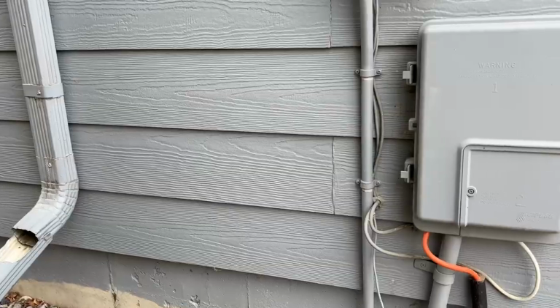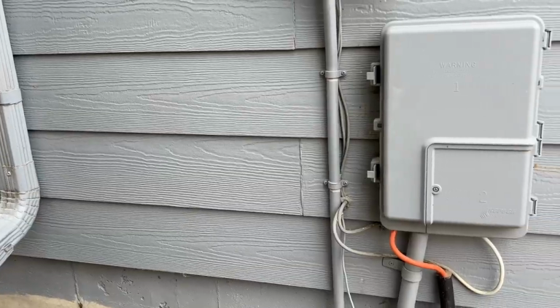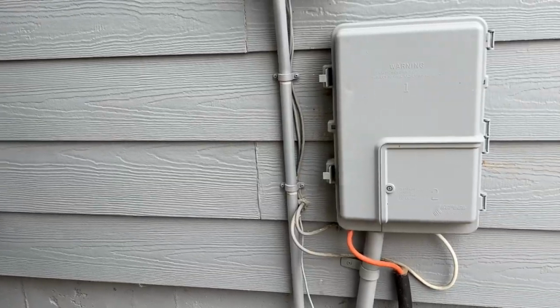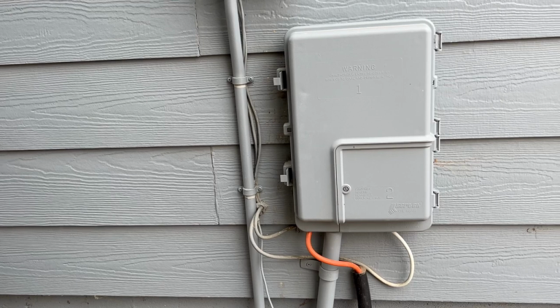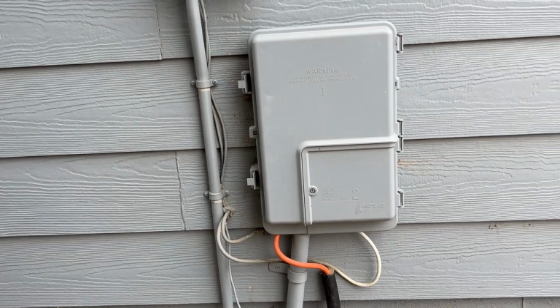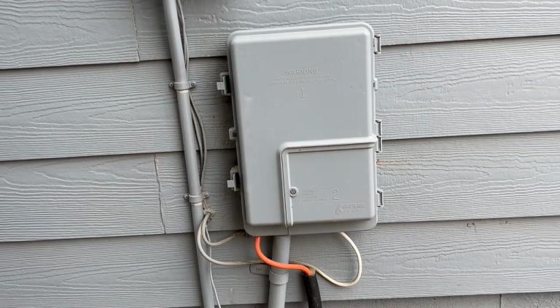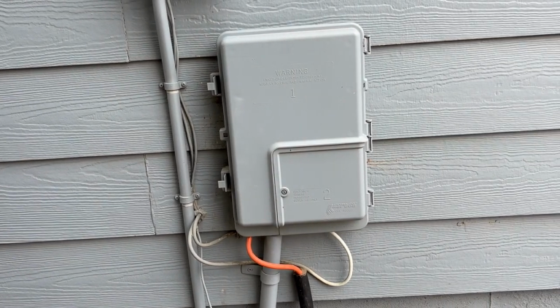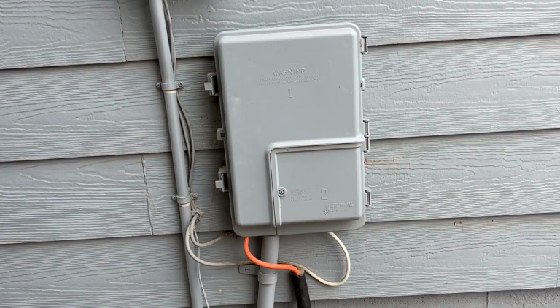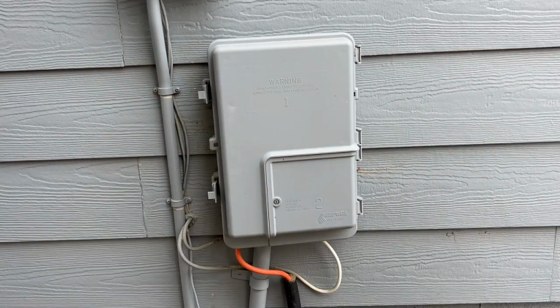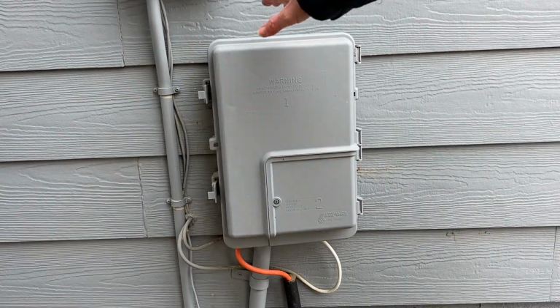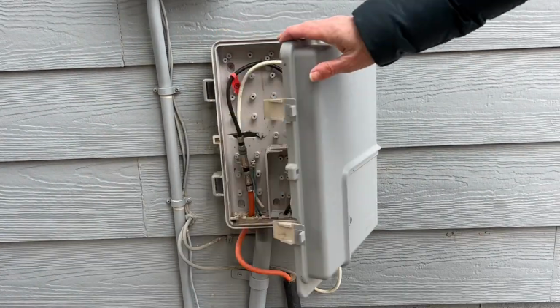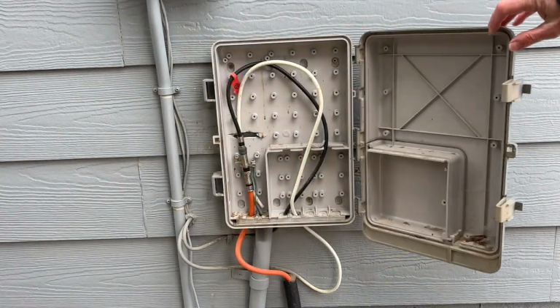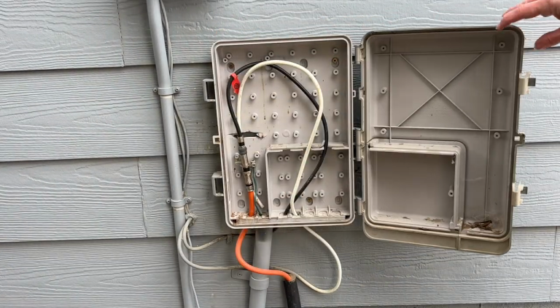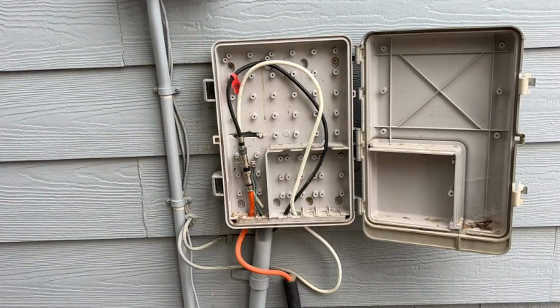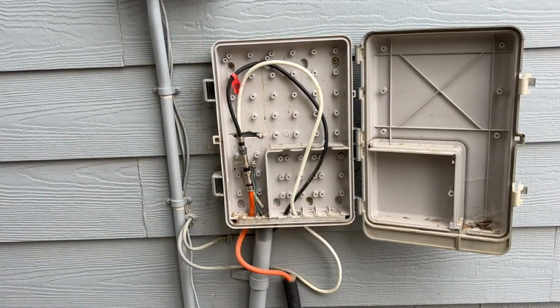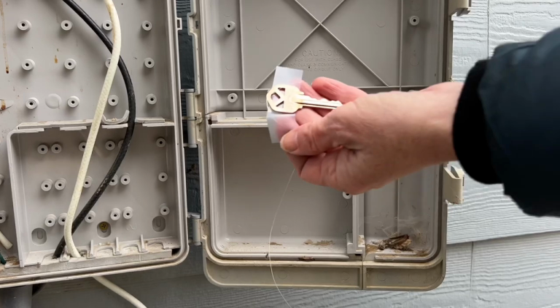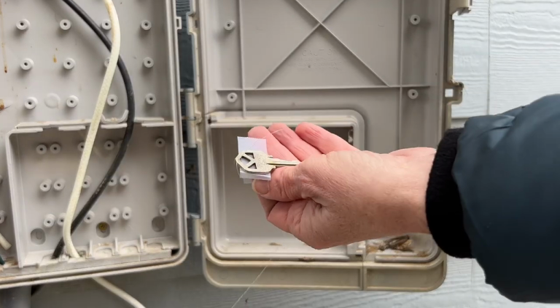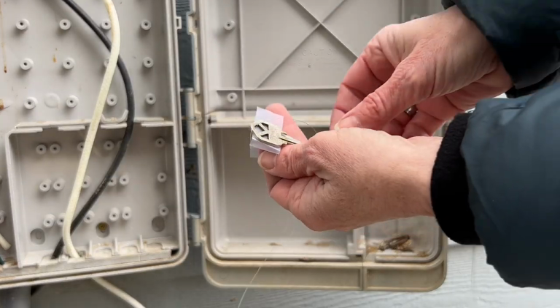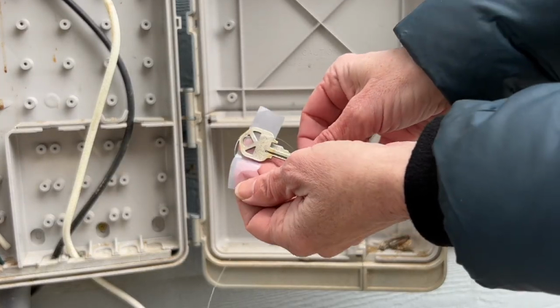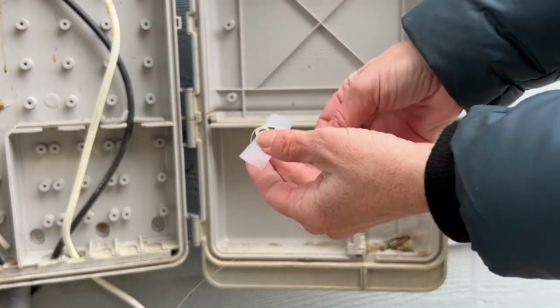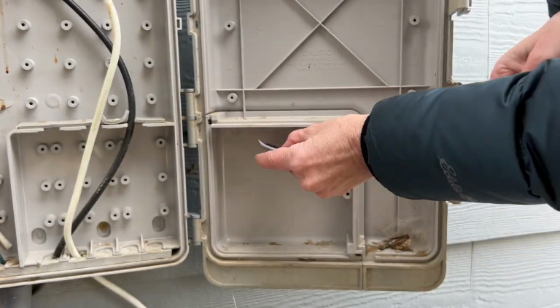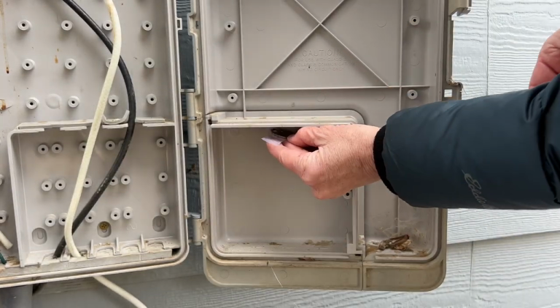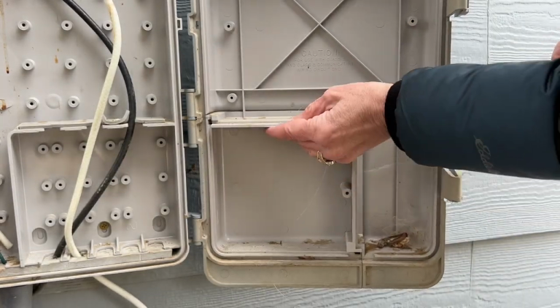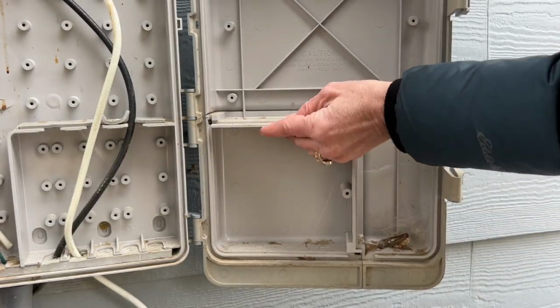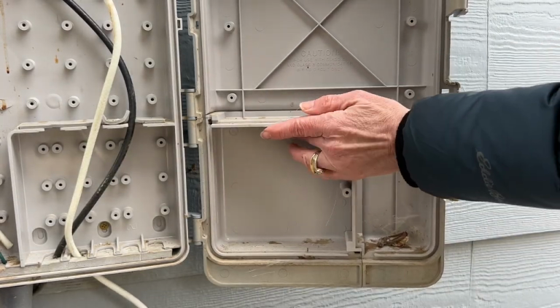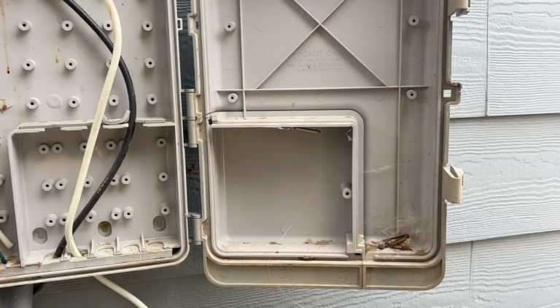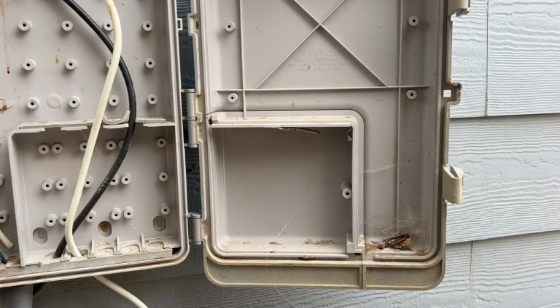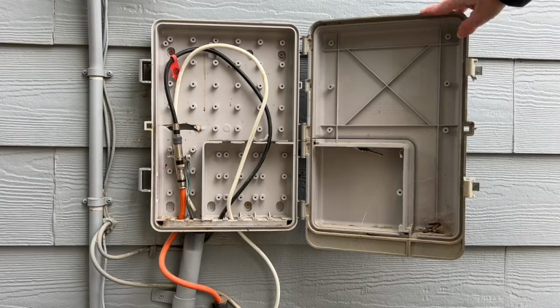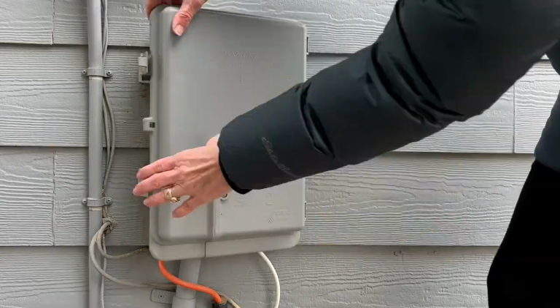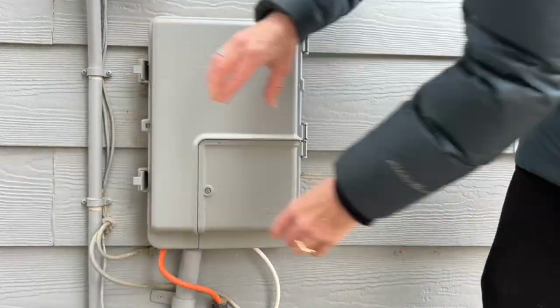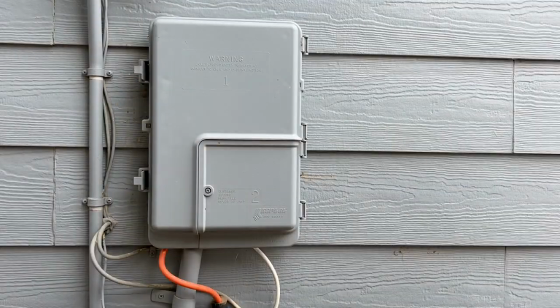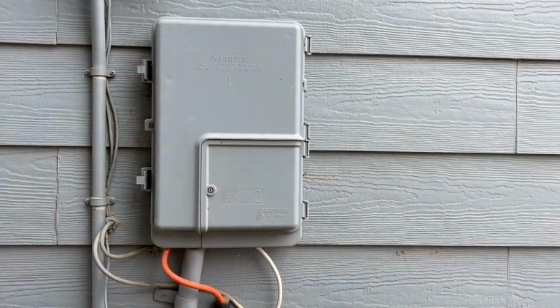We have meters and boxes all over the walls of our home, and some of them the door actually opens up. Add a little tape or putty and hide your key inside one of these boxes. Close the door back up and you're all set.